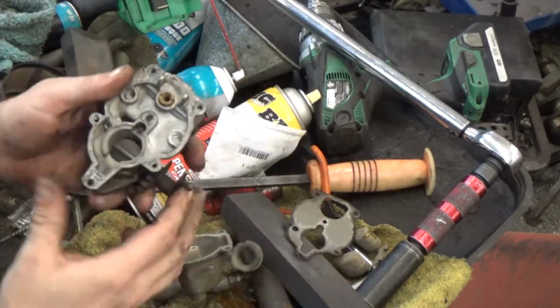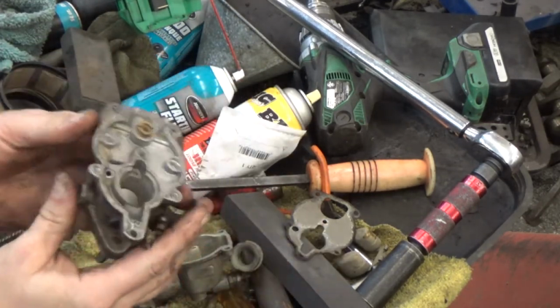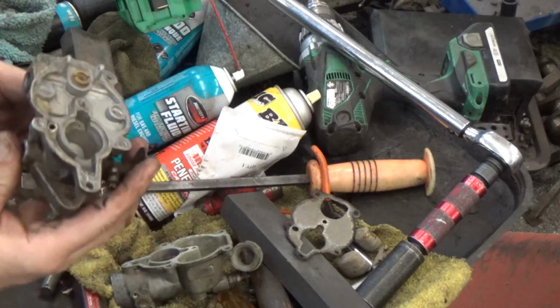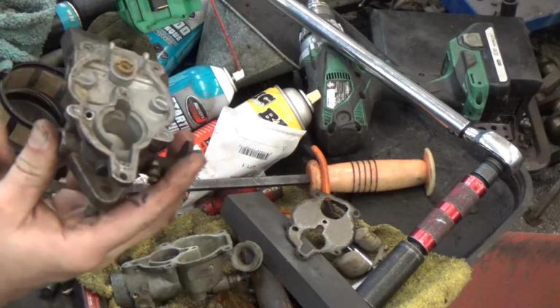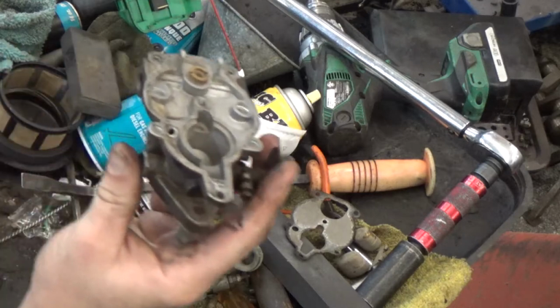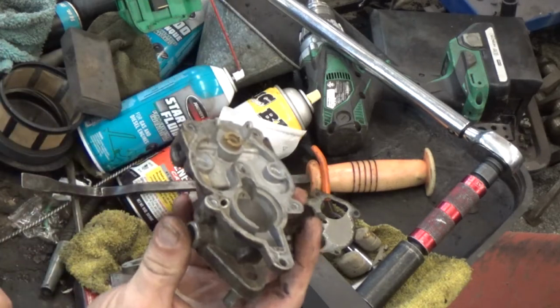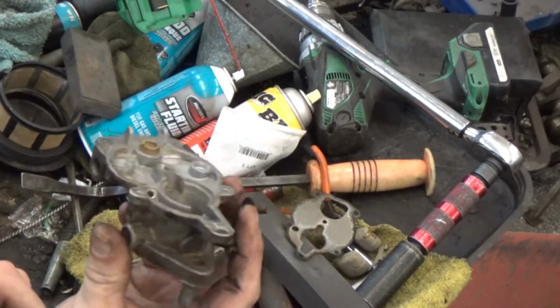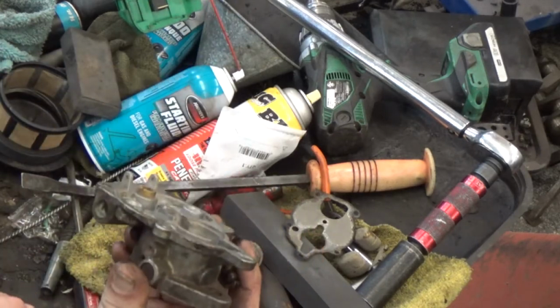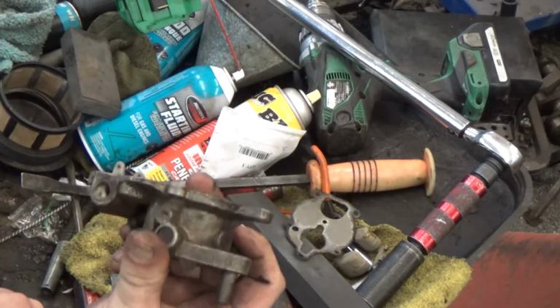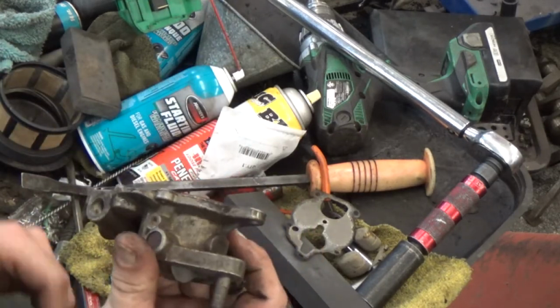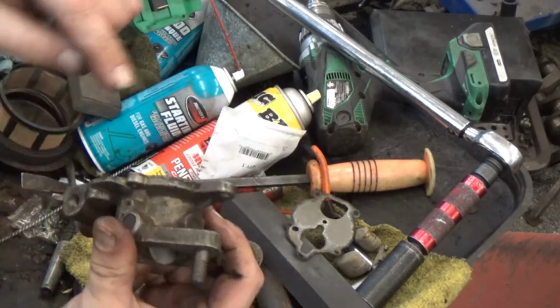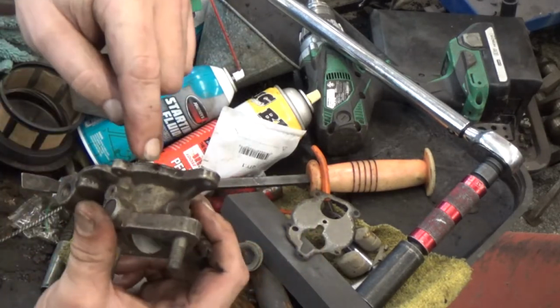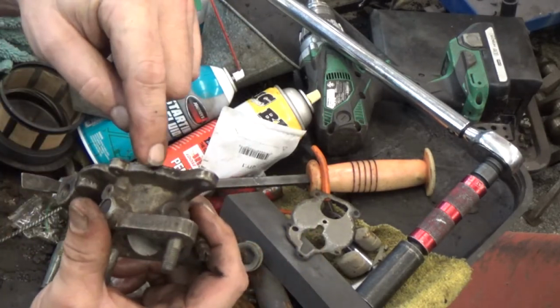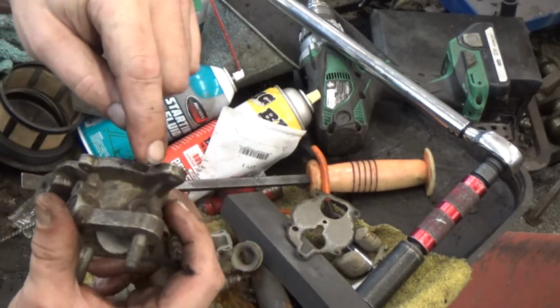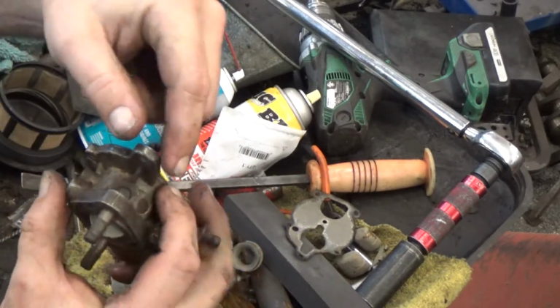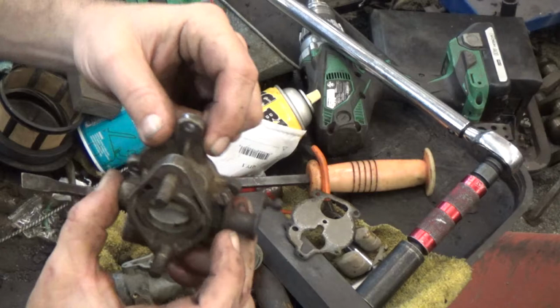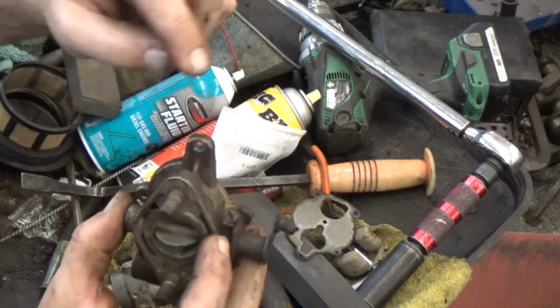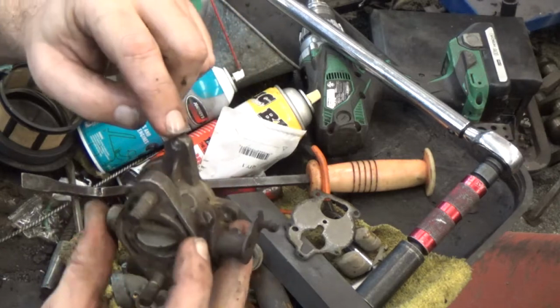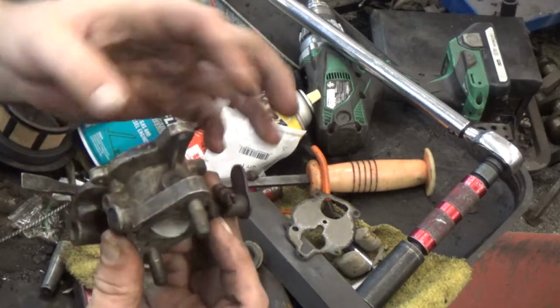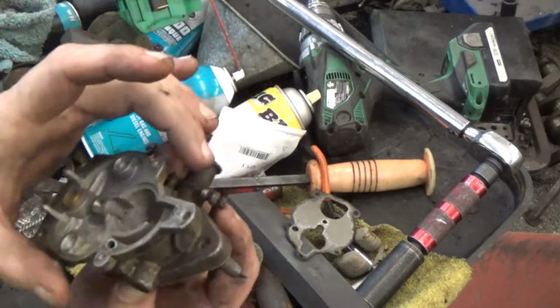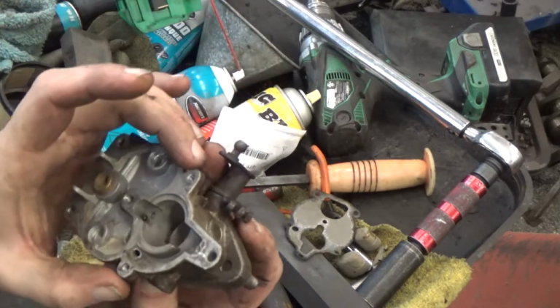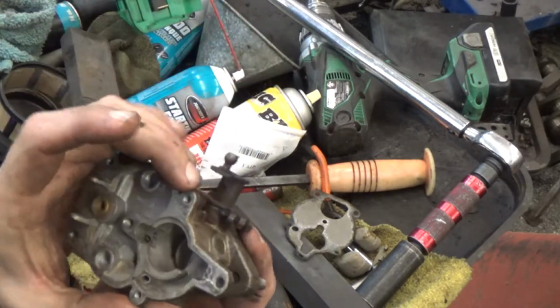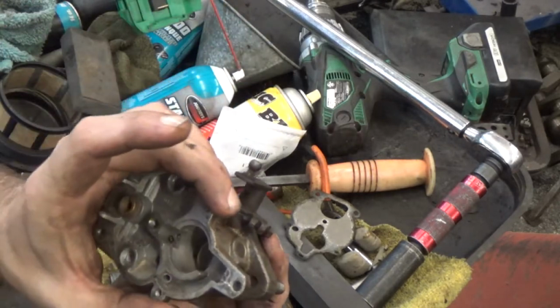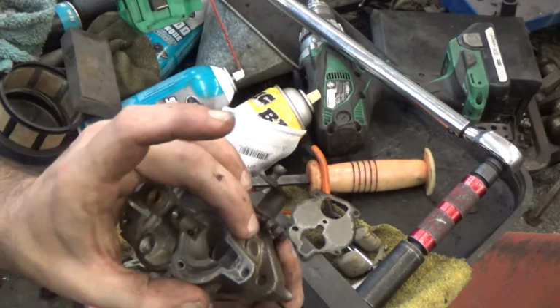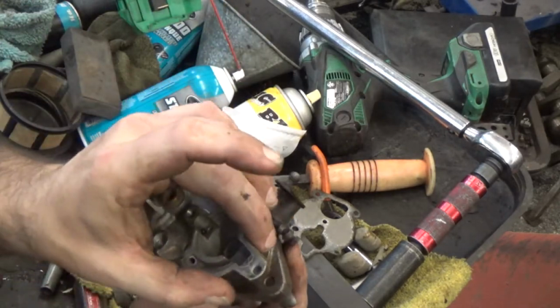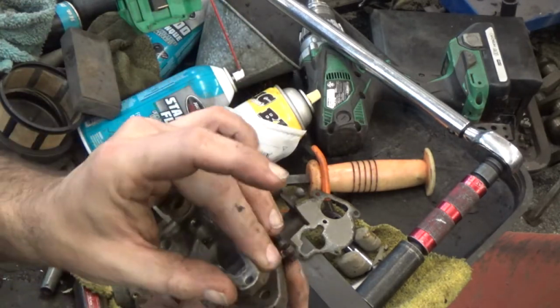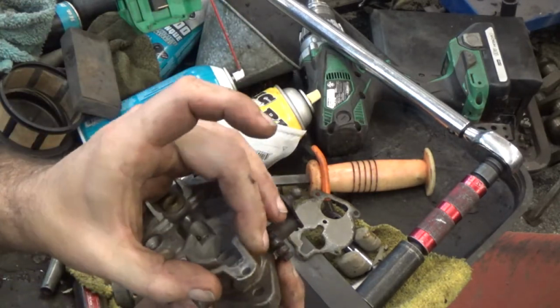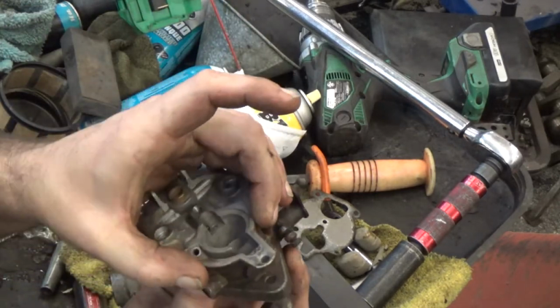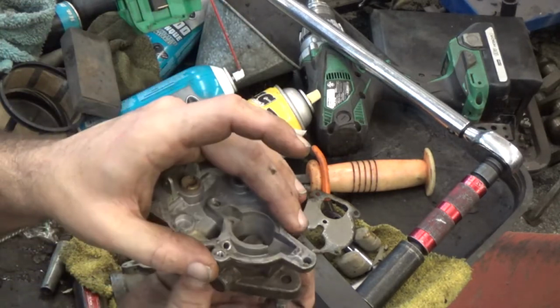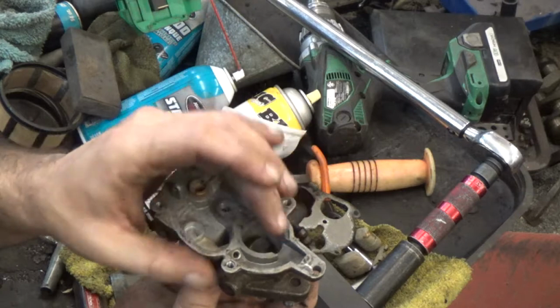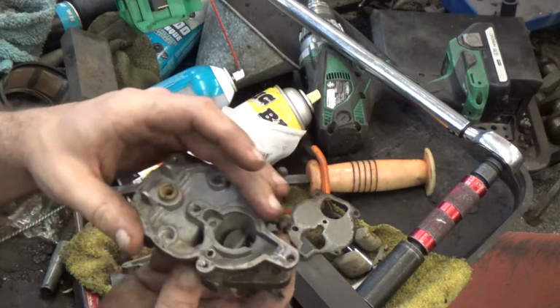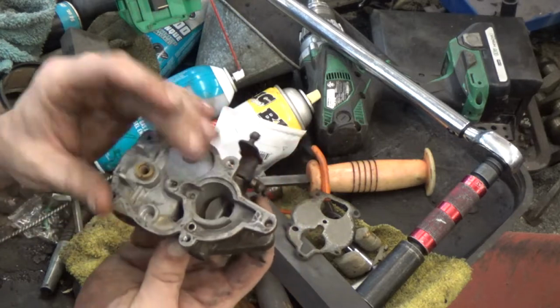Number one issue we run into is the entire housing gets warped. This one actually has the Venturi stuck in it. Worst design they ever made was this piece right here — it's only got one screw and no other material to really keep it reinforced right here.